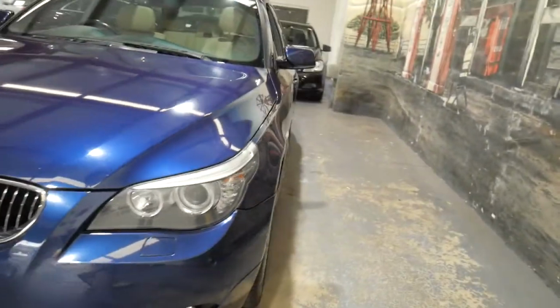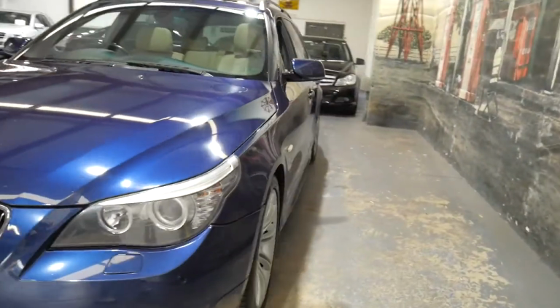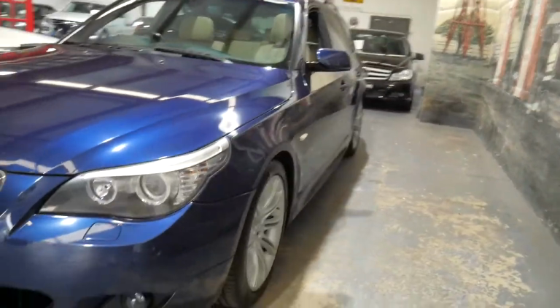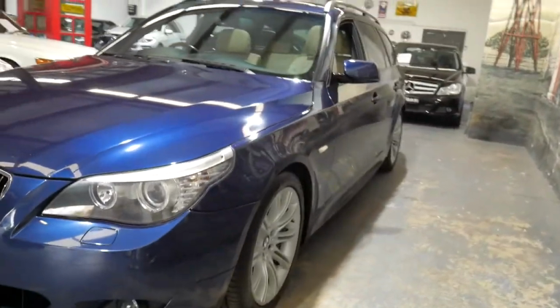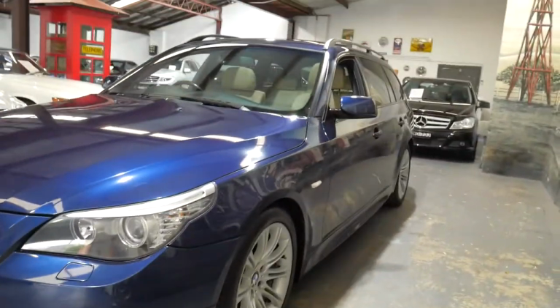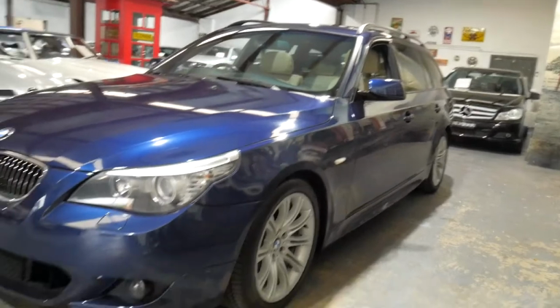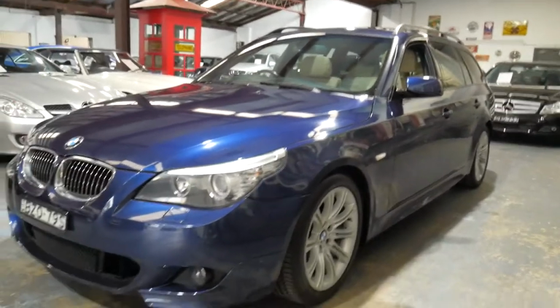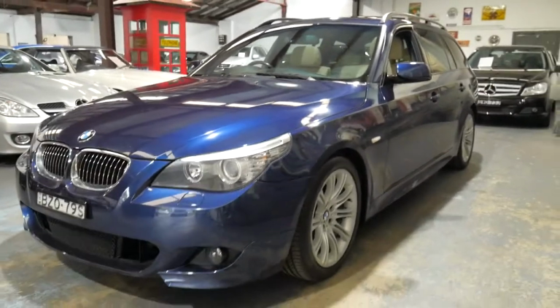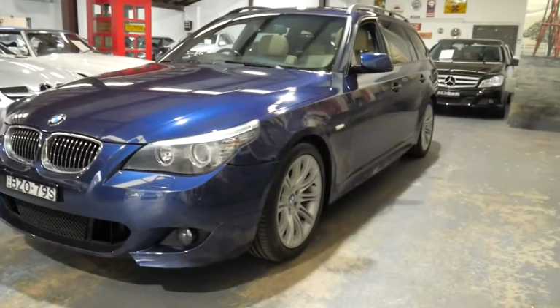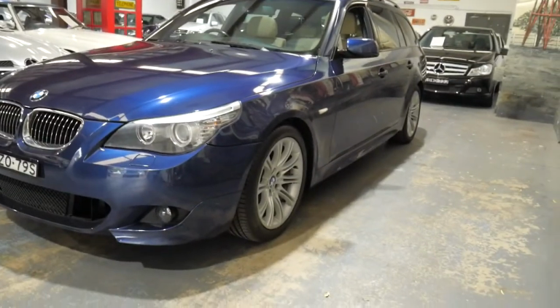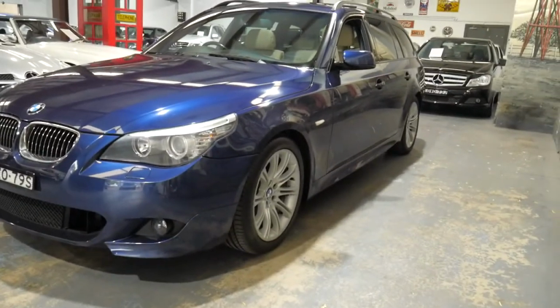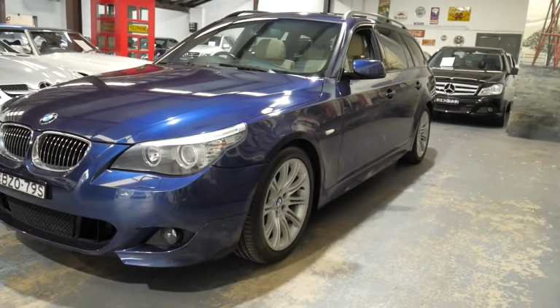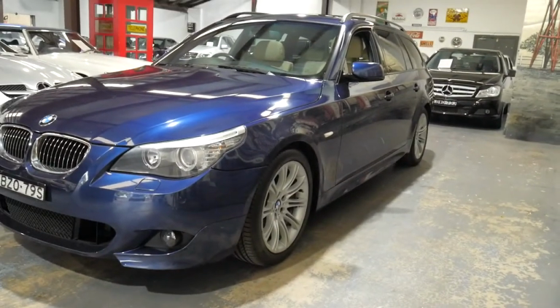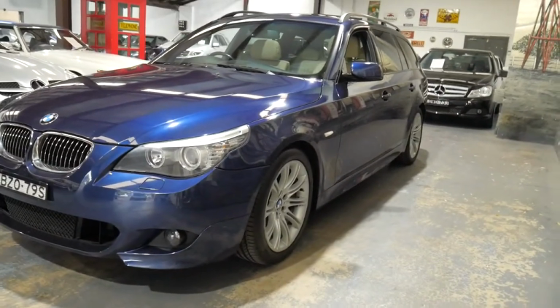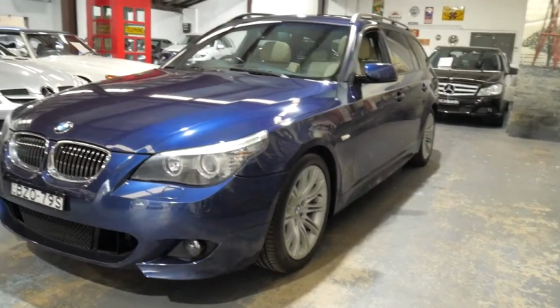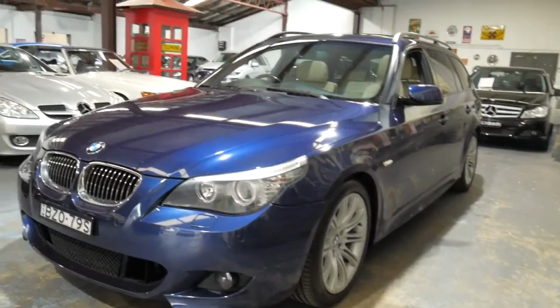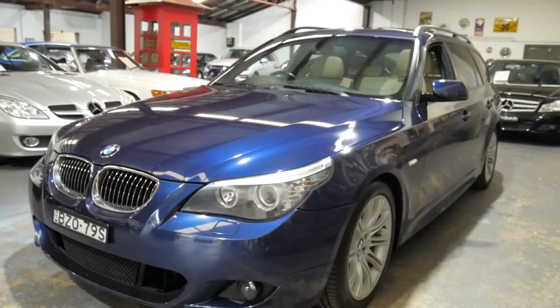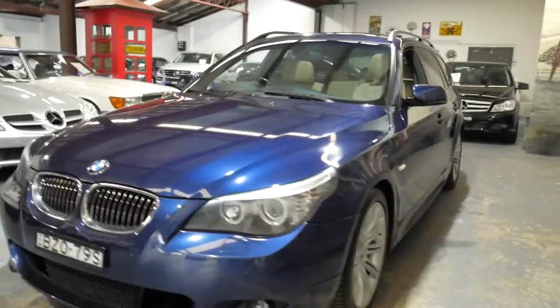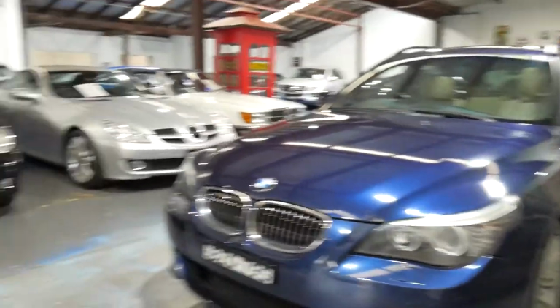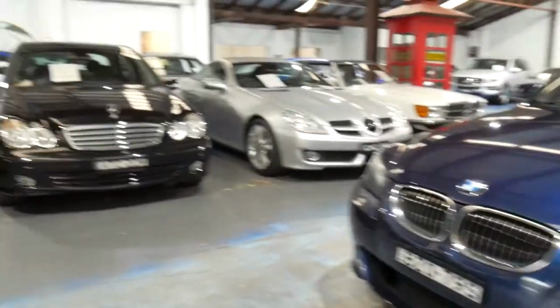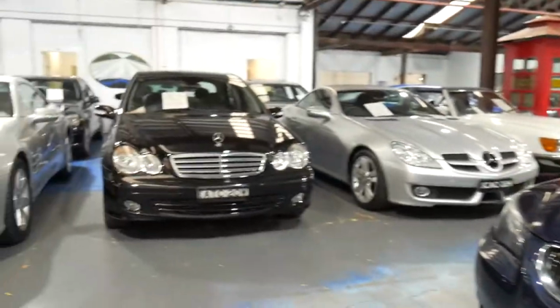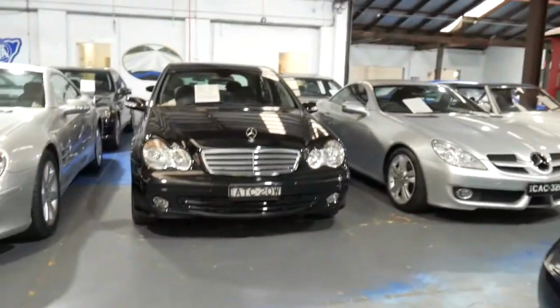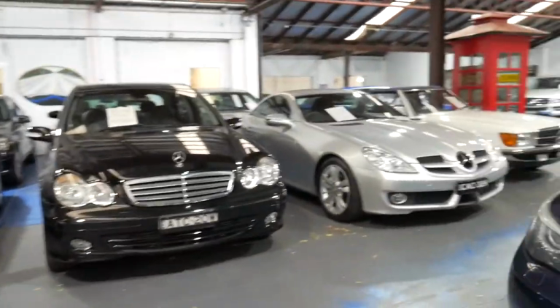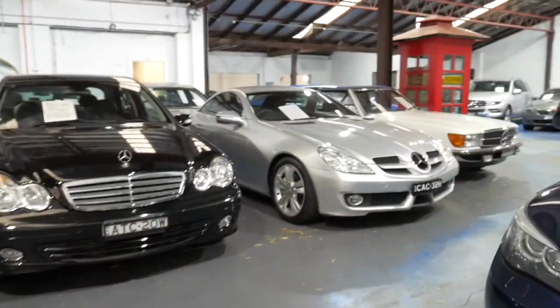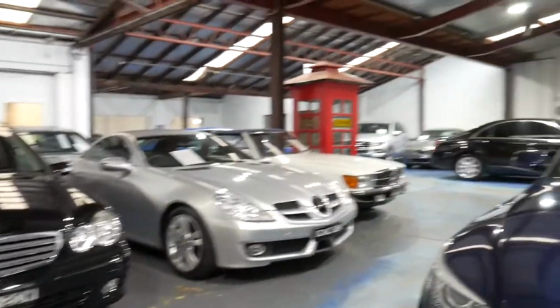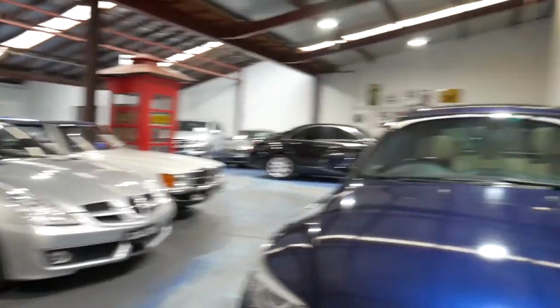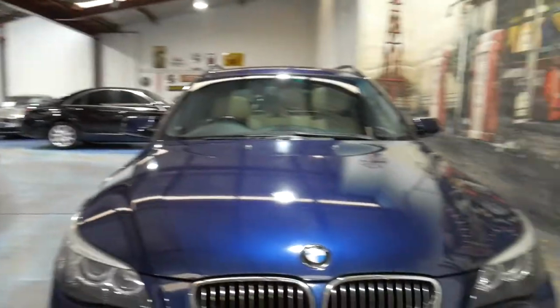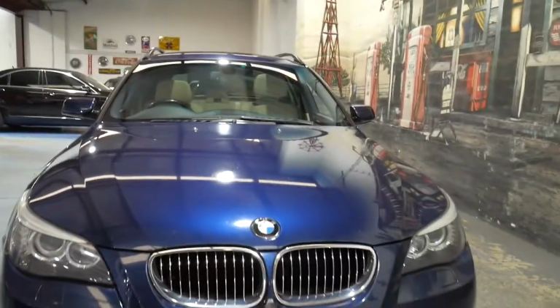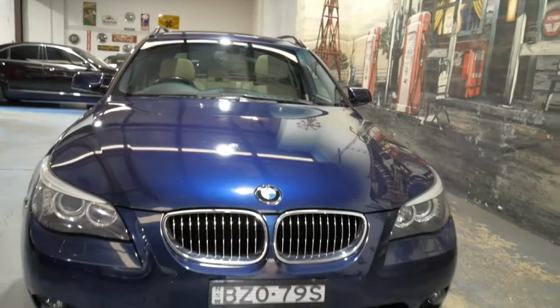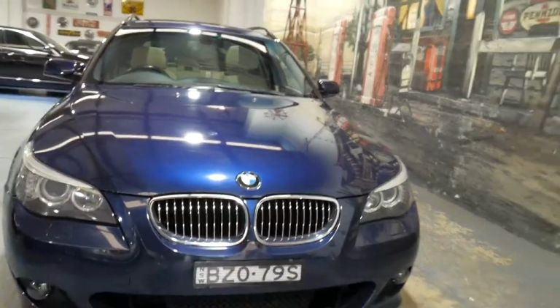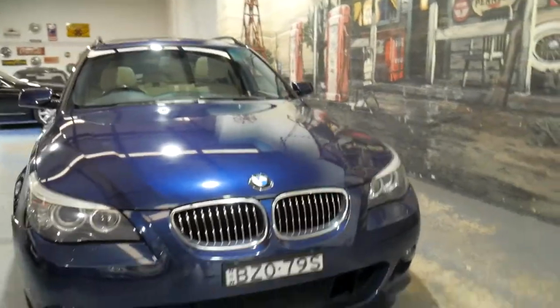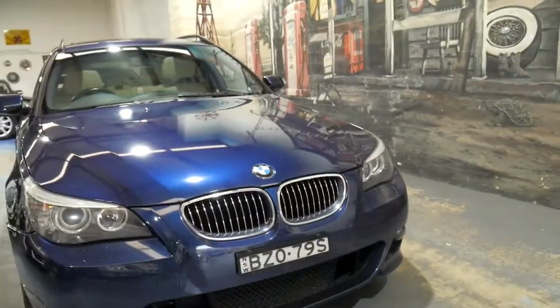We've actually got an M Sport sedan and we've got this car too. So this is just a little bit more kilometres, but it's a very, very nice car. Mercedes and Audis and BMWs are really our cream — the German cars certainly make the best cars in the world.